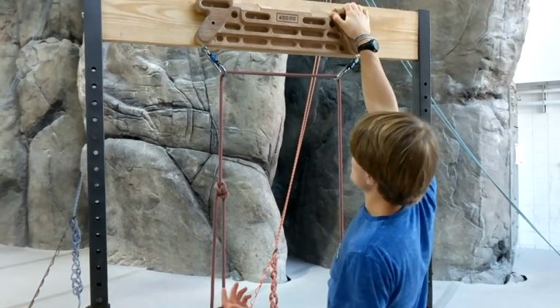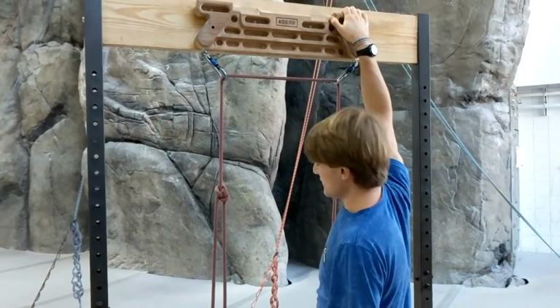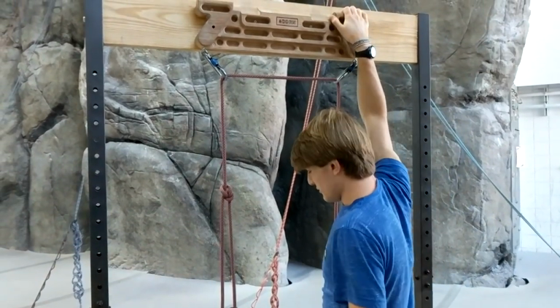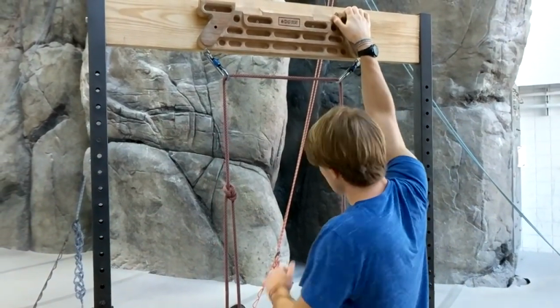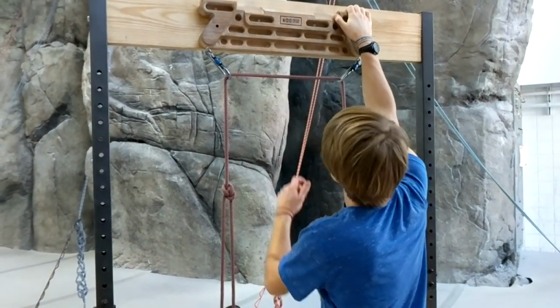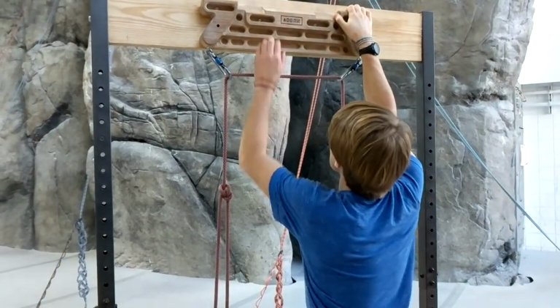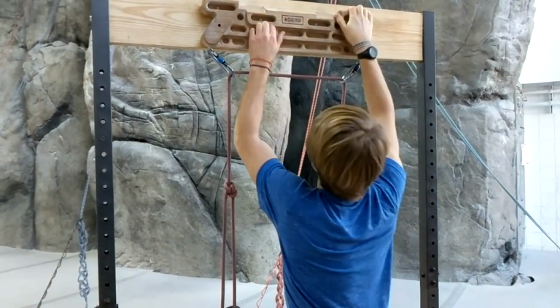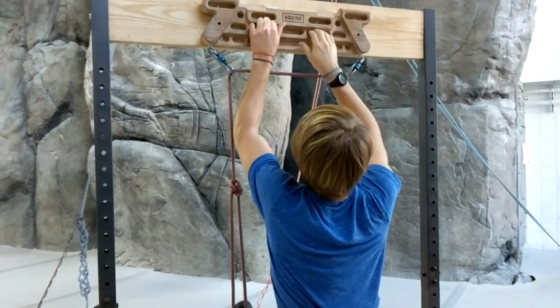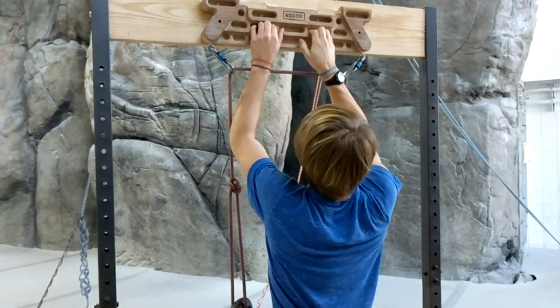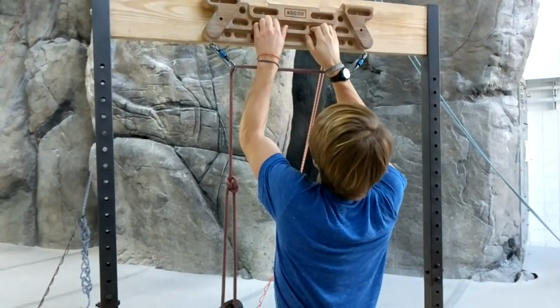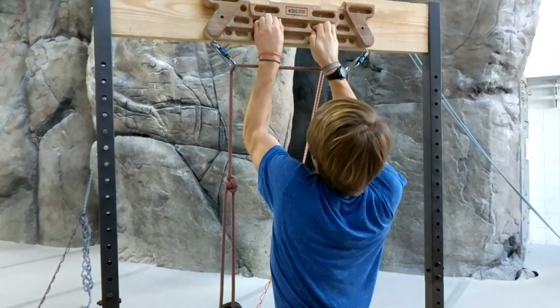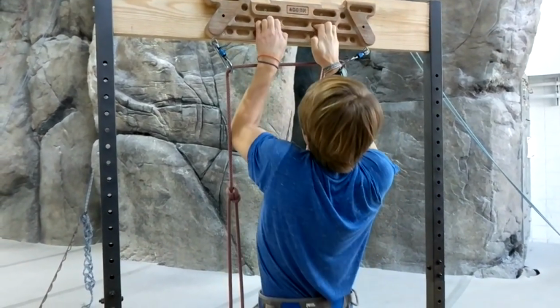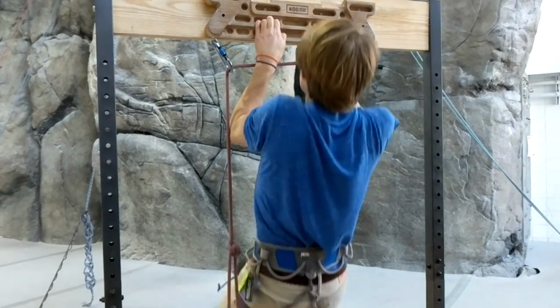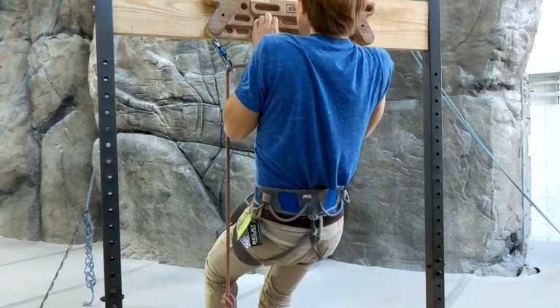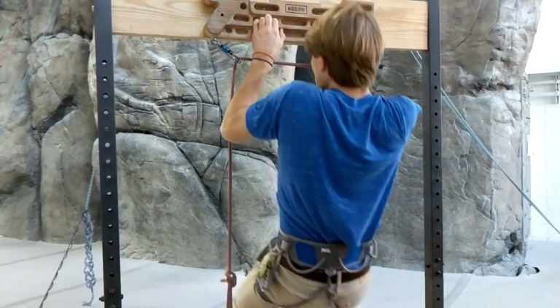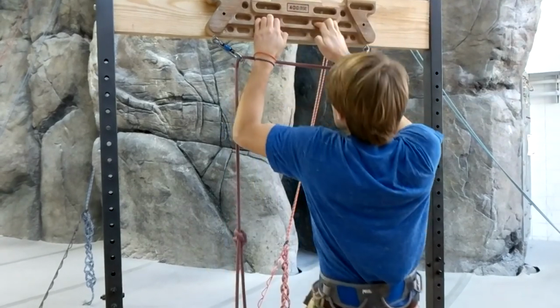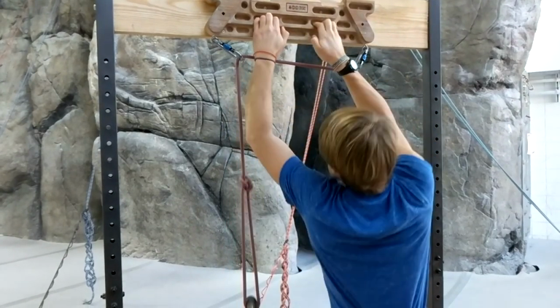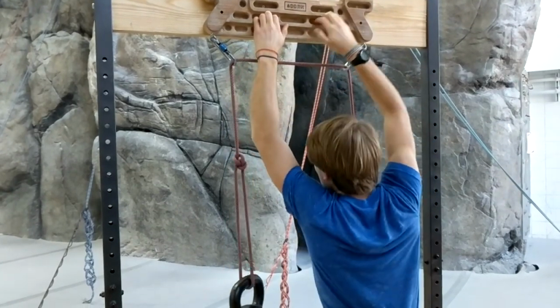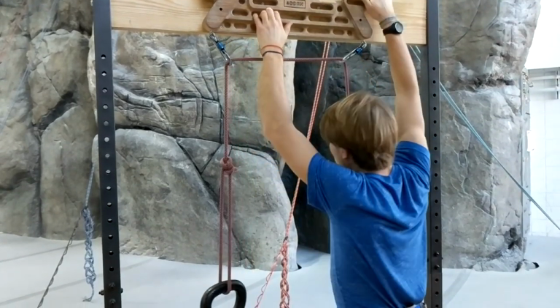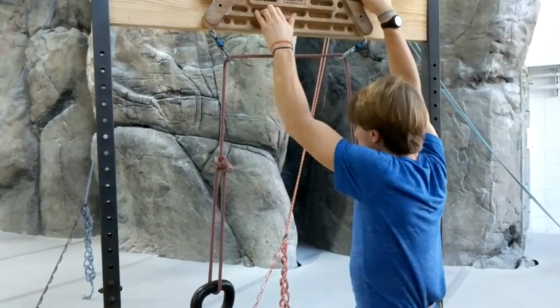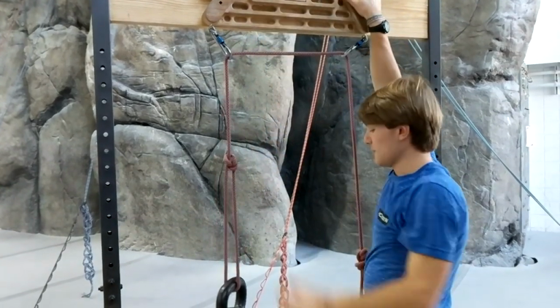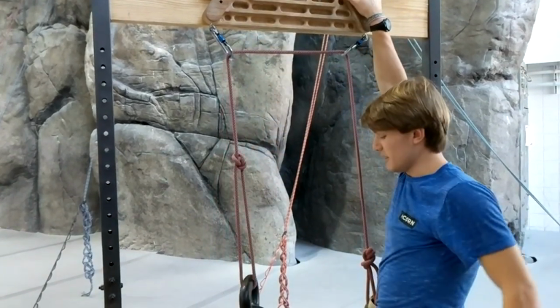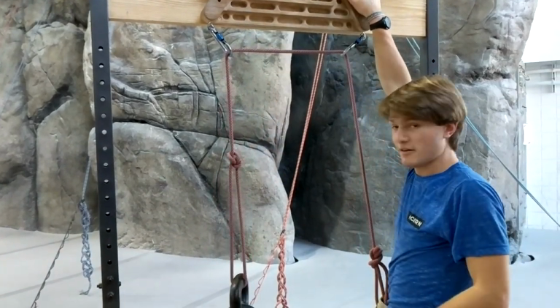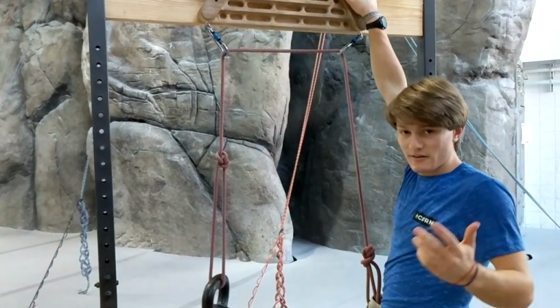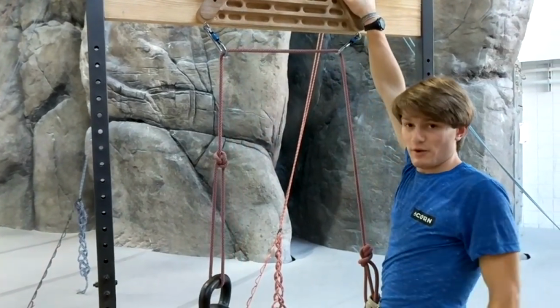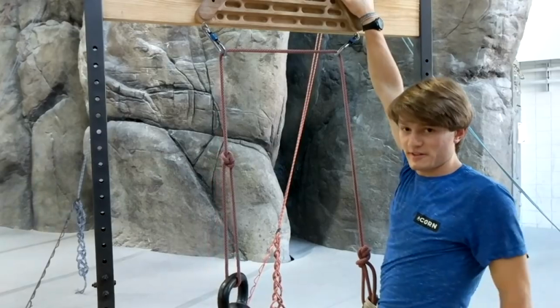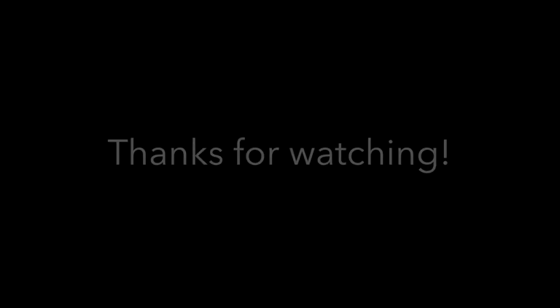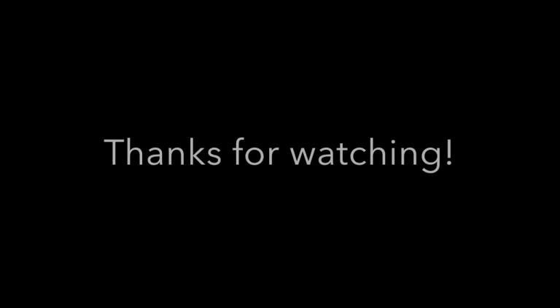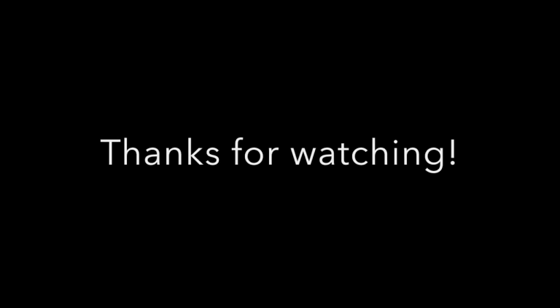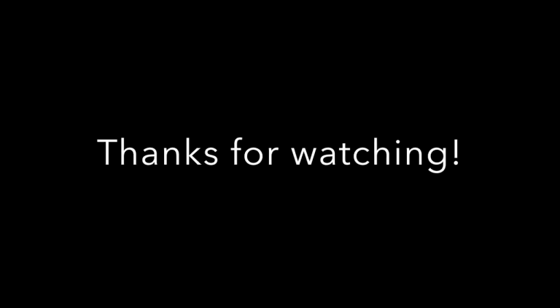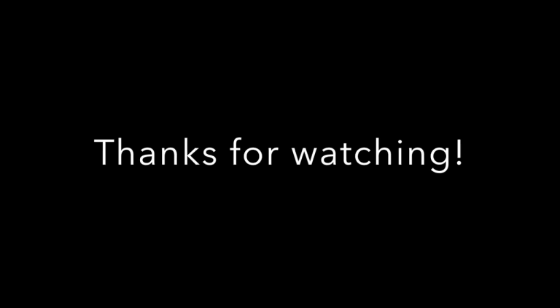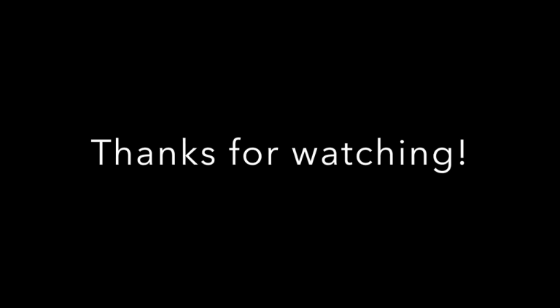That is the weight reduction system. You get to work on holds that you normally can't do, and you don't have to bear the same amount of weight. That's how that works.